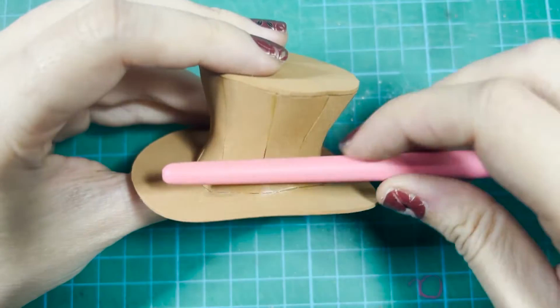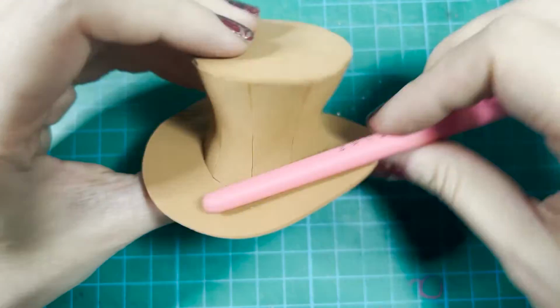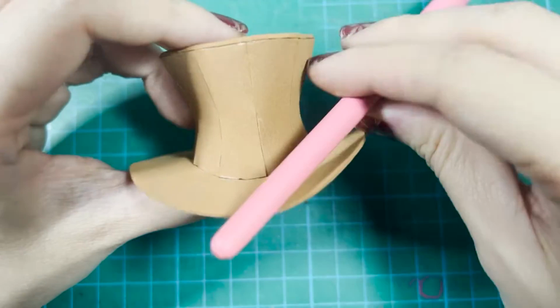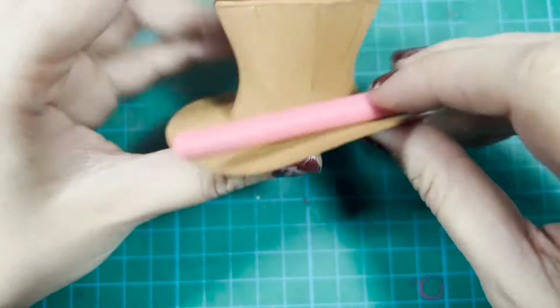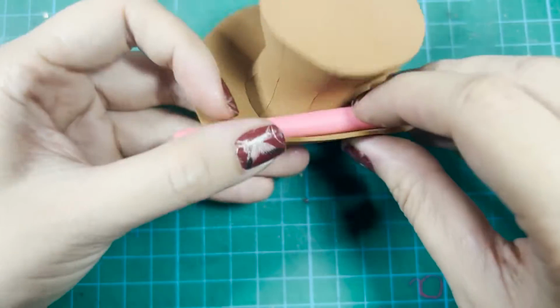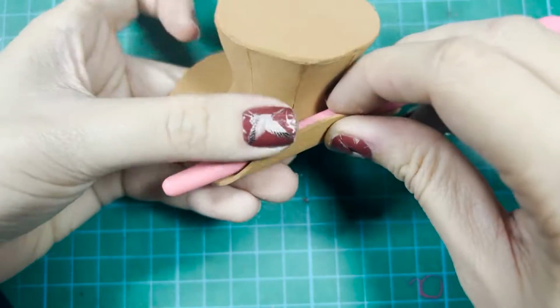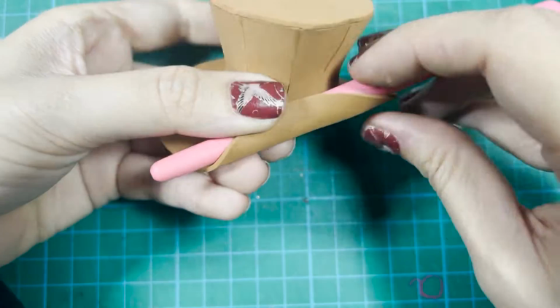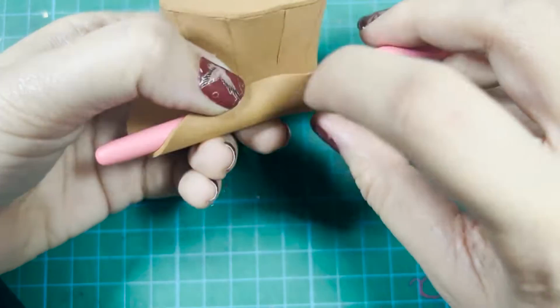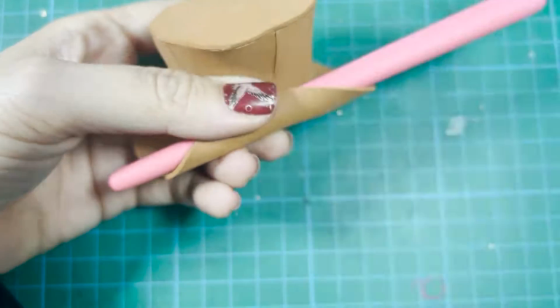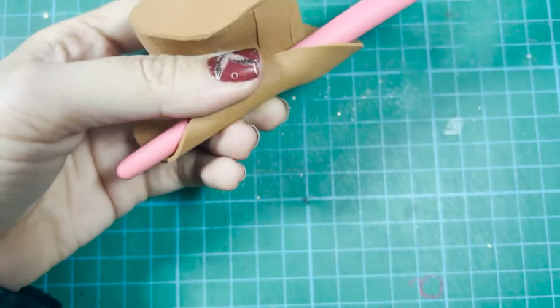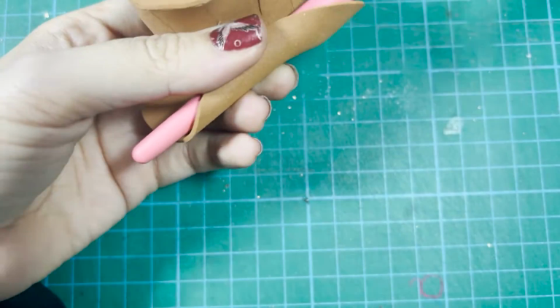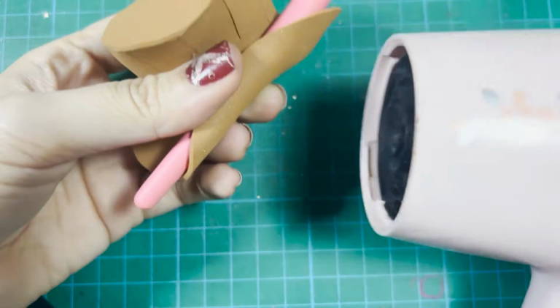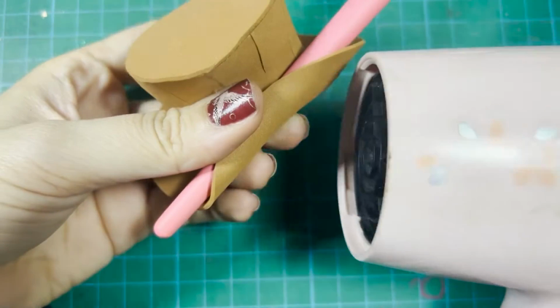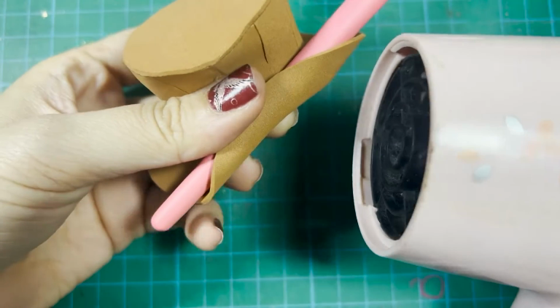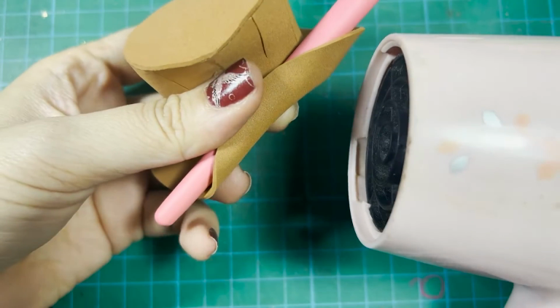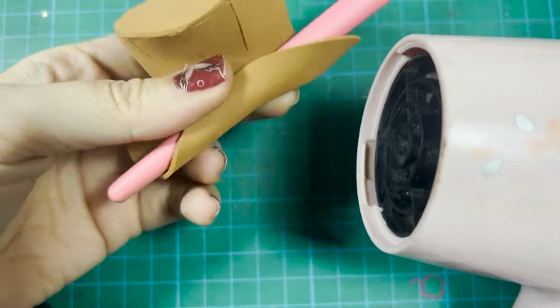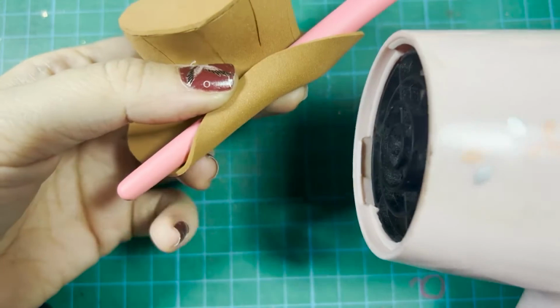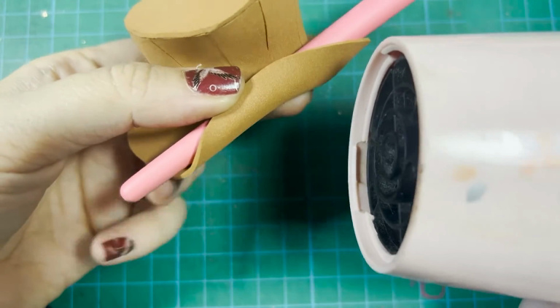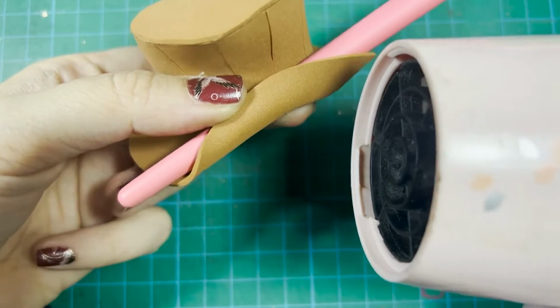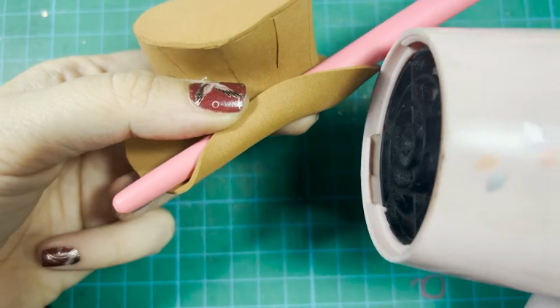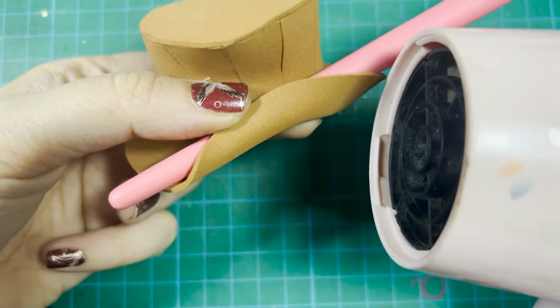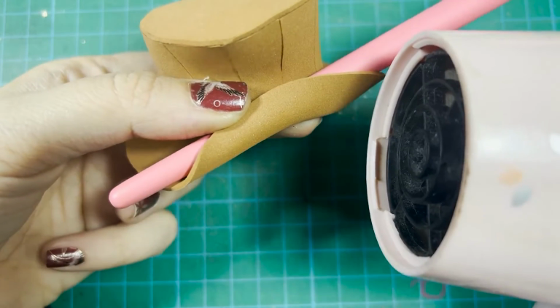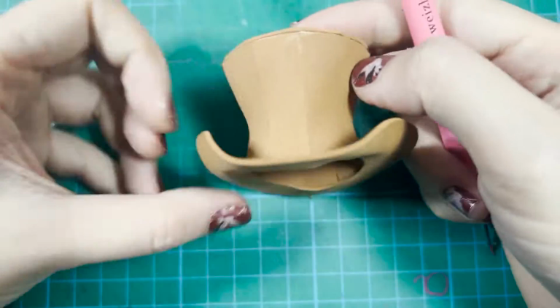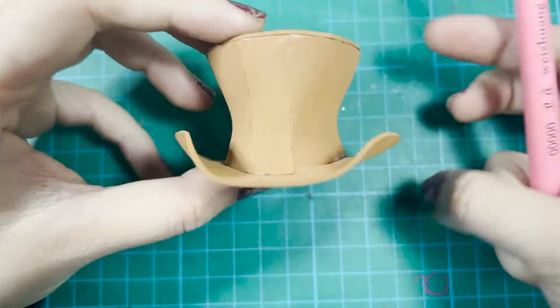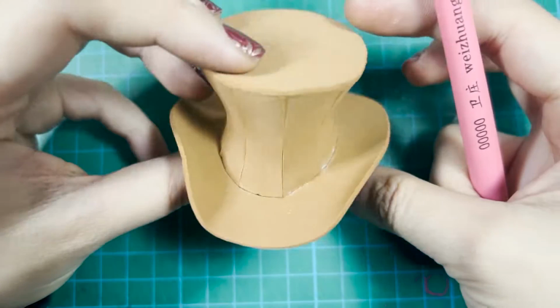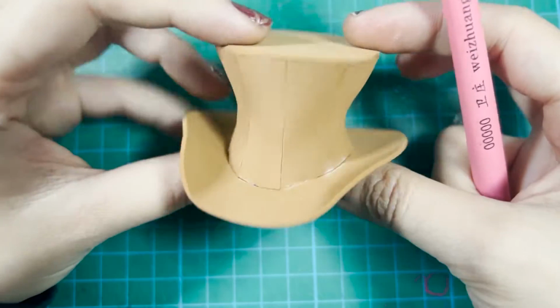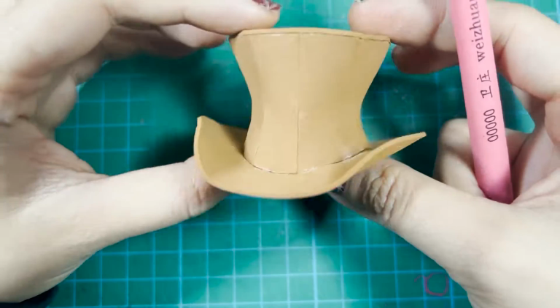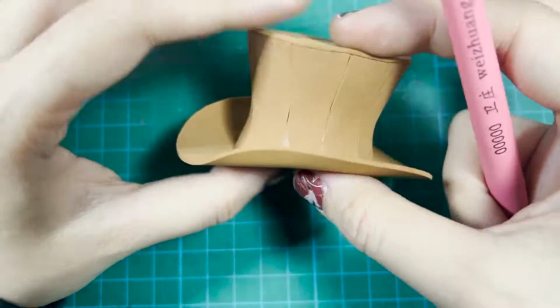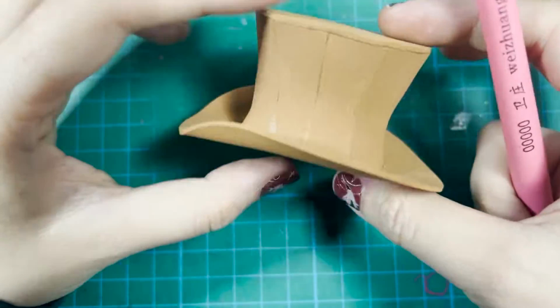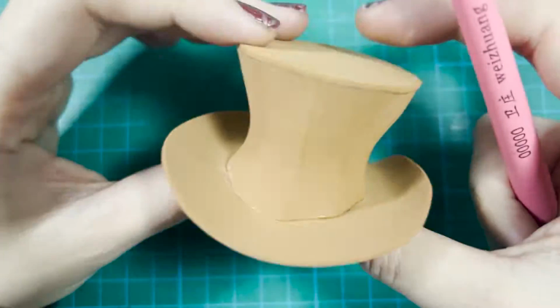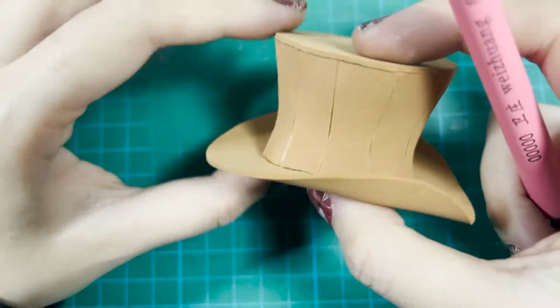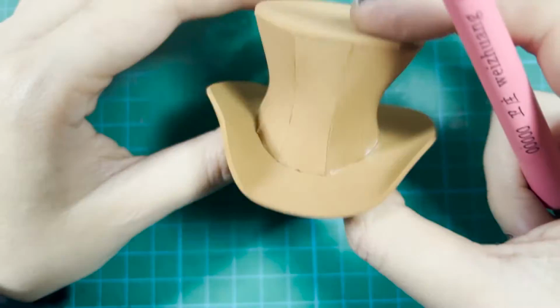Then heat up the brim and use a brush handle to make it curved. Then the hat base is pretty much done.